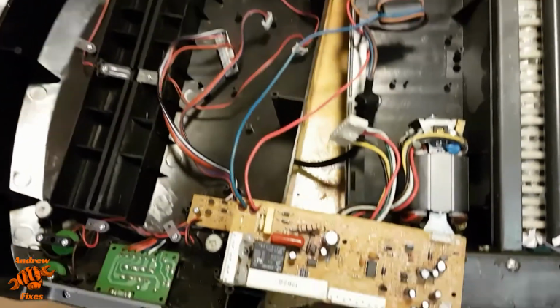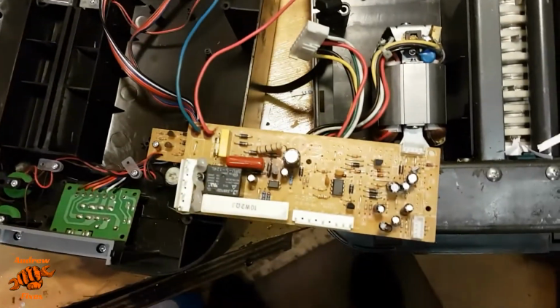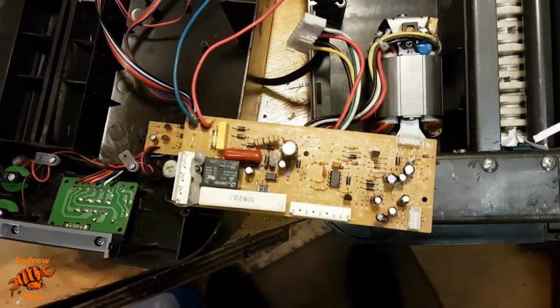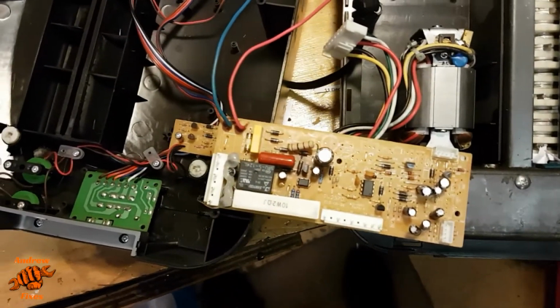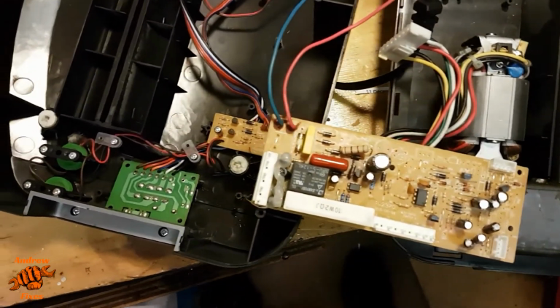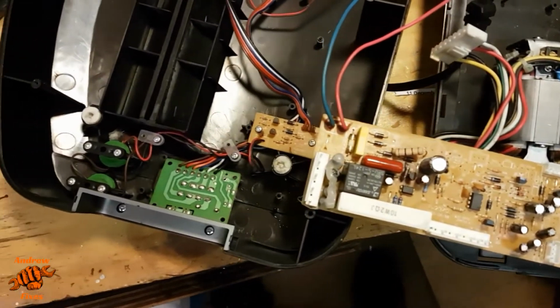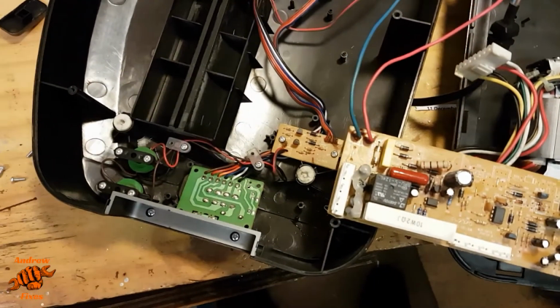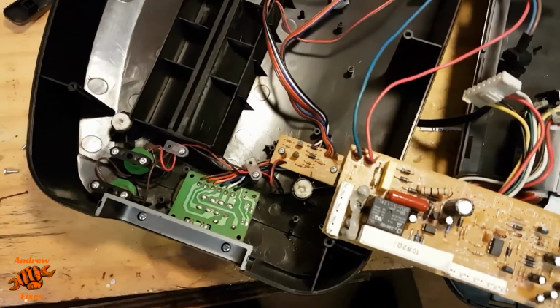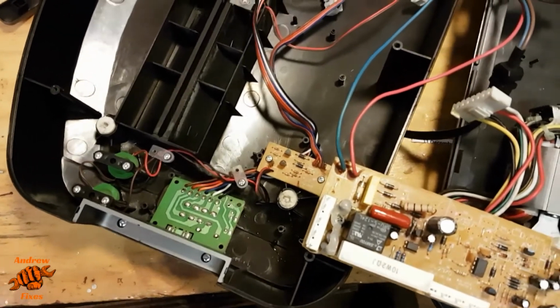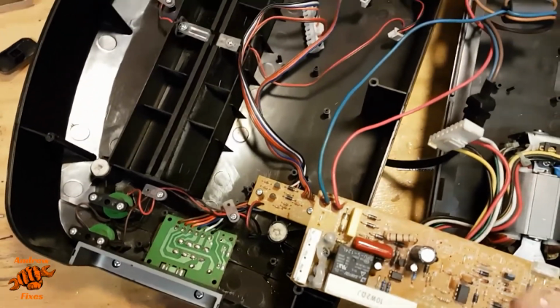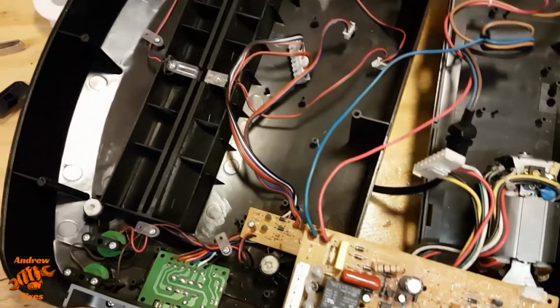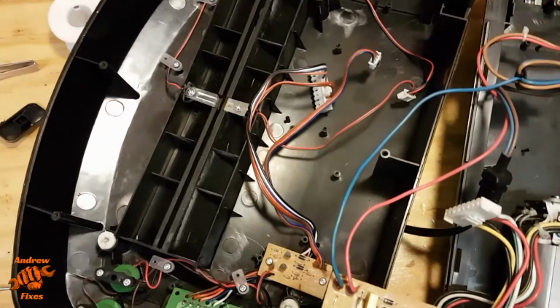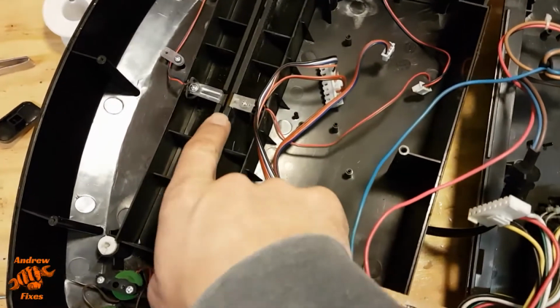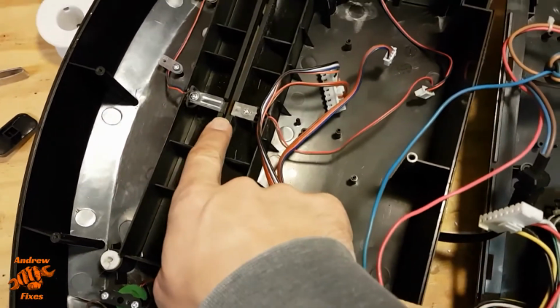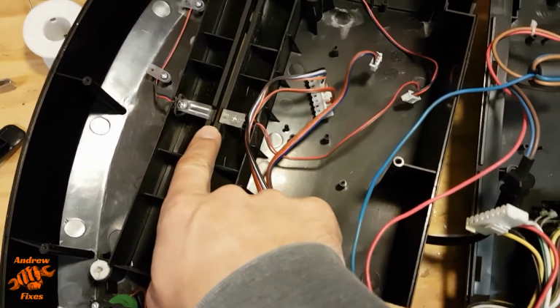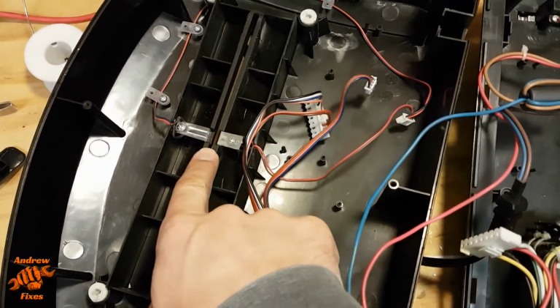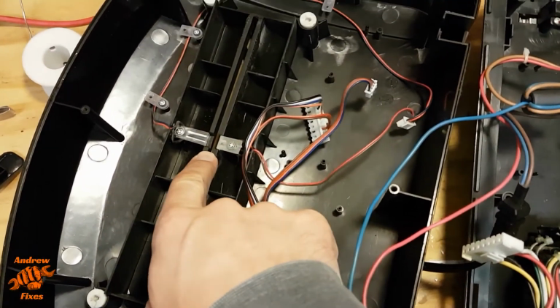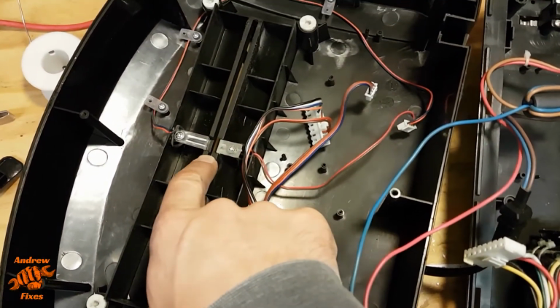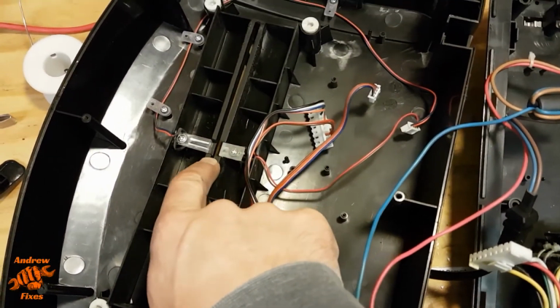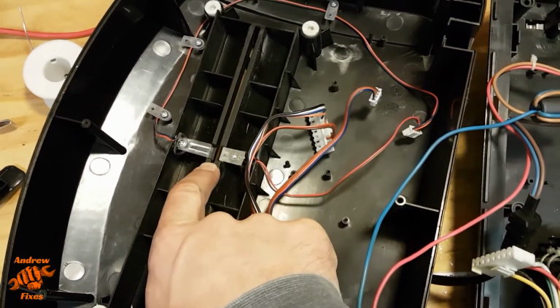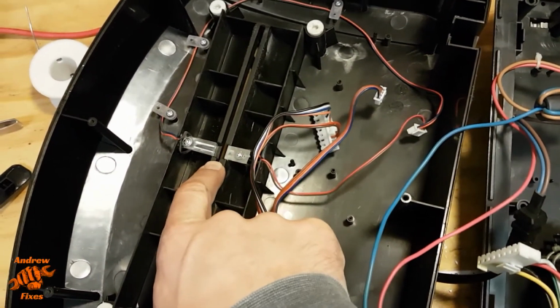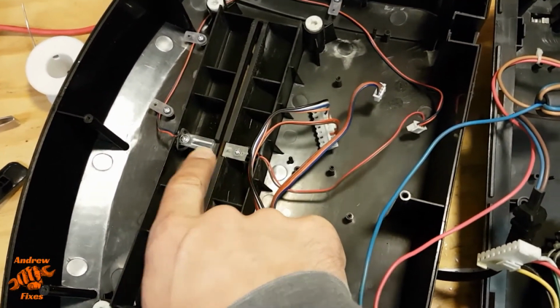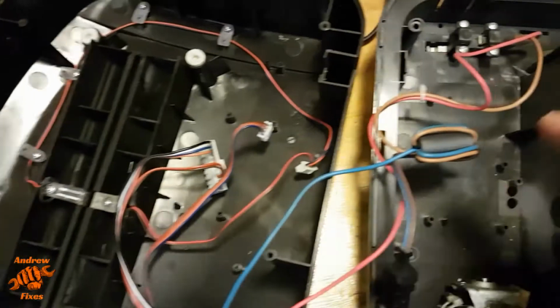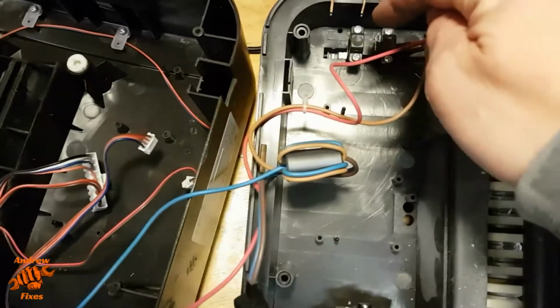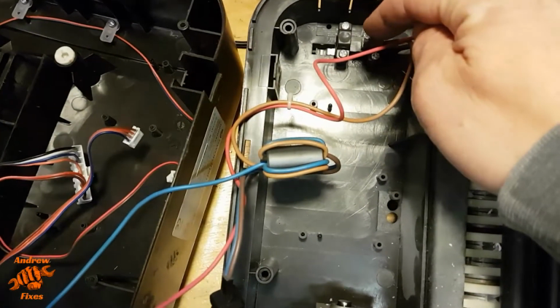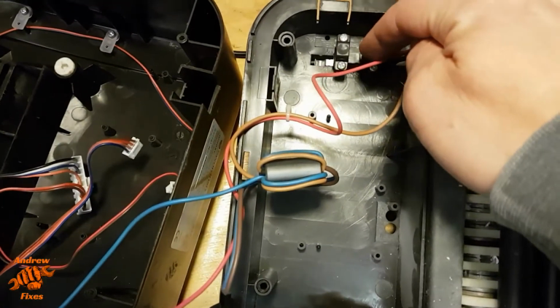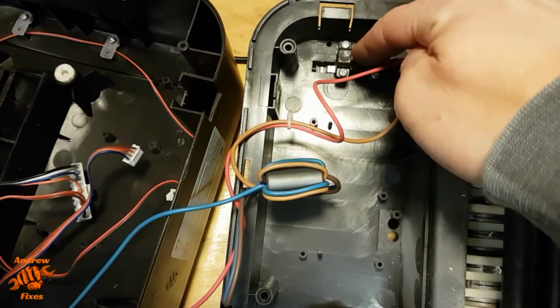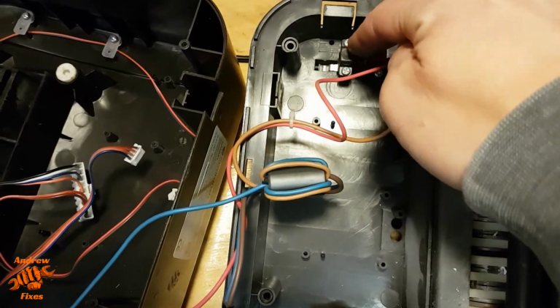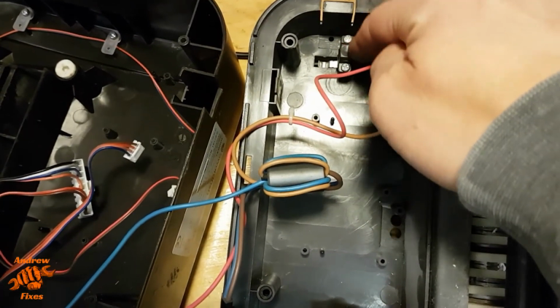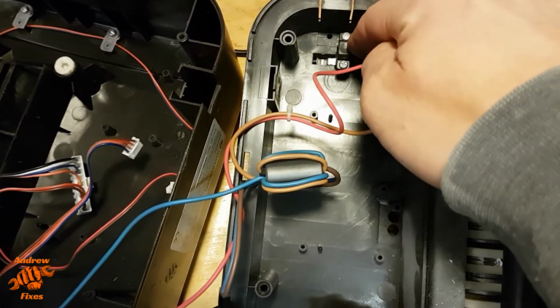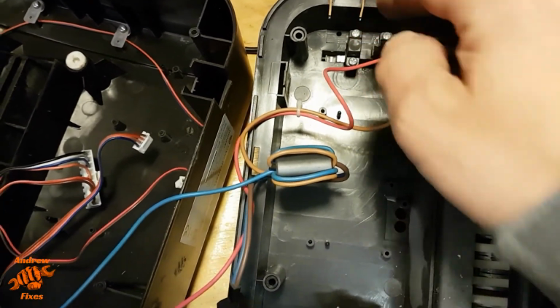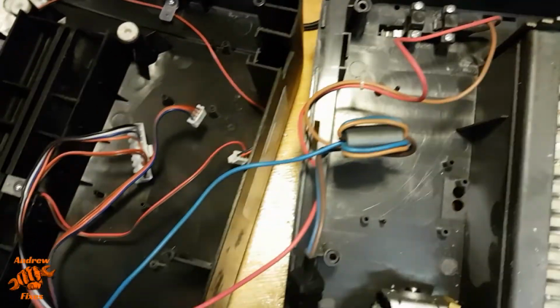So you can see I've removed this circuit board. The things I've done so far: checked that the optical switch was clean — it was, that didn't make any difference. Checked that the micro switch safety cutout is working, which it is.